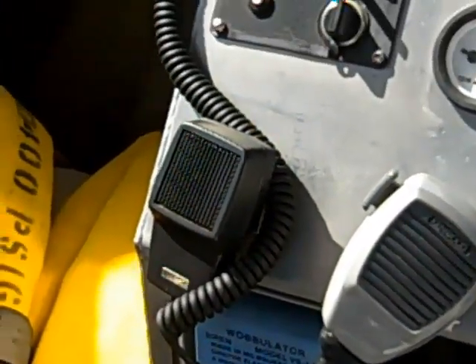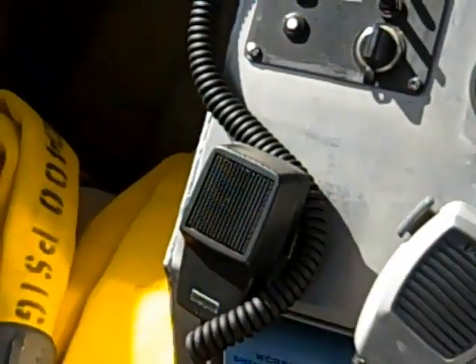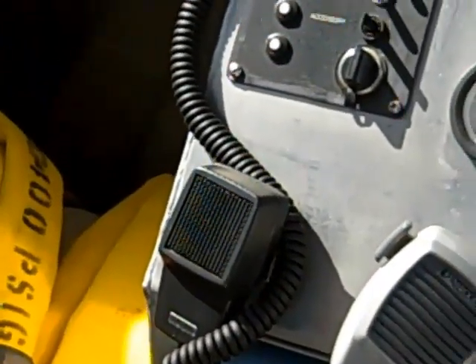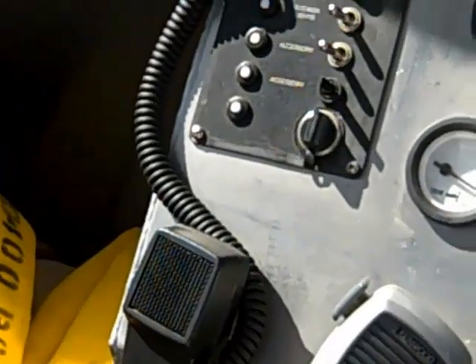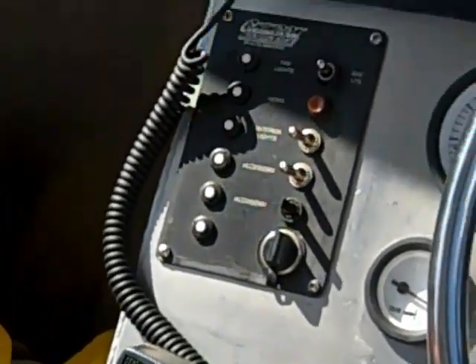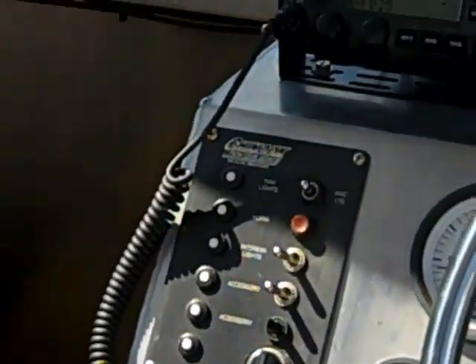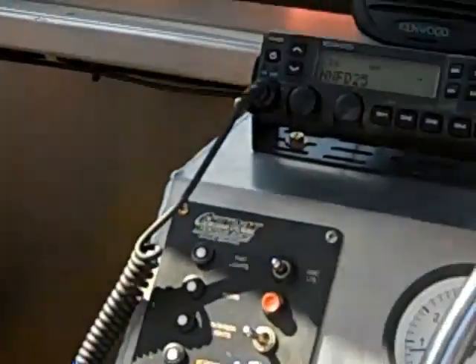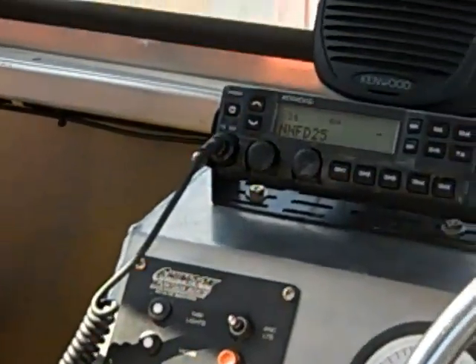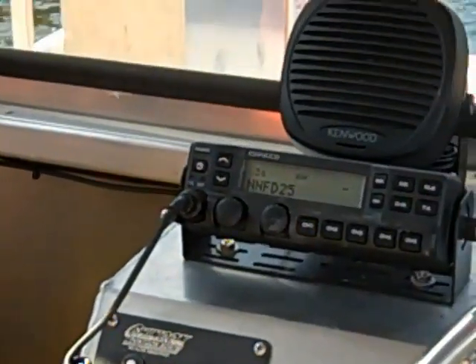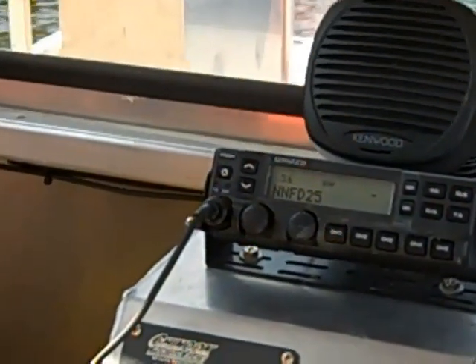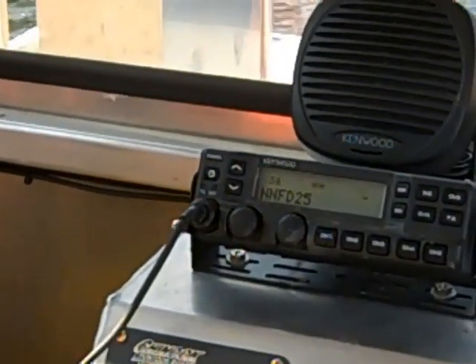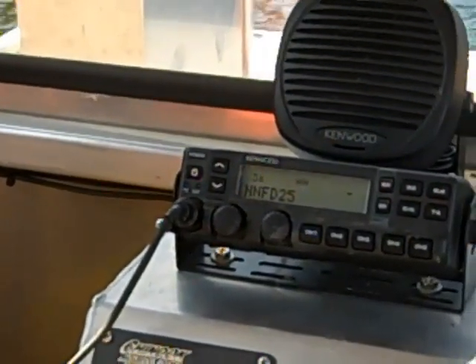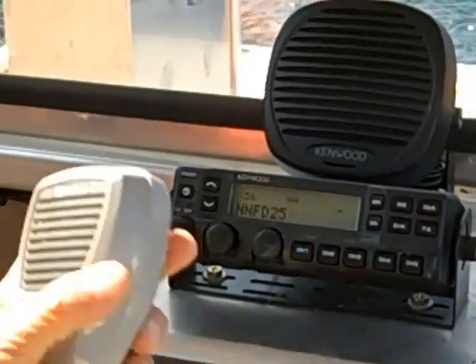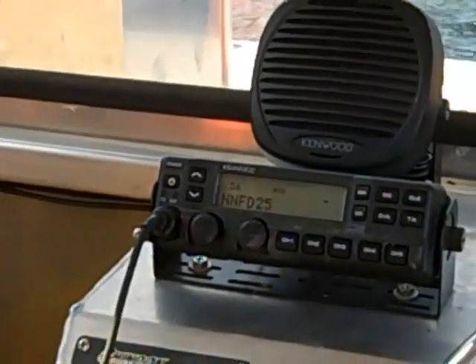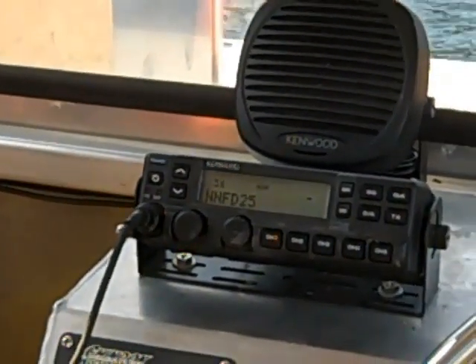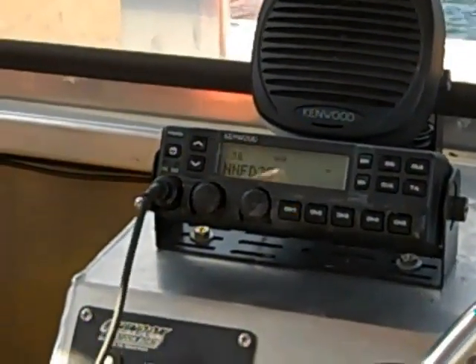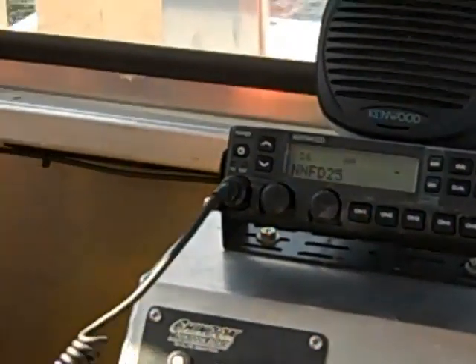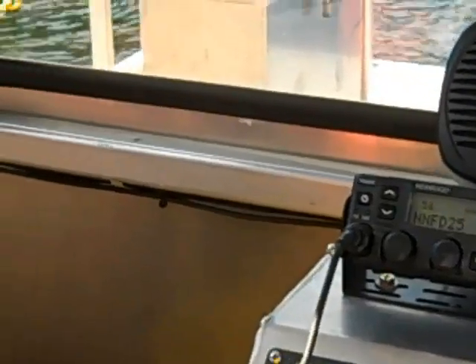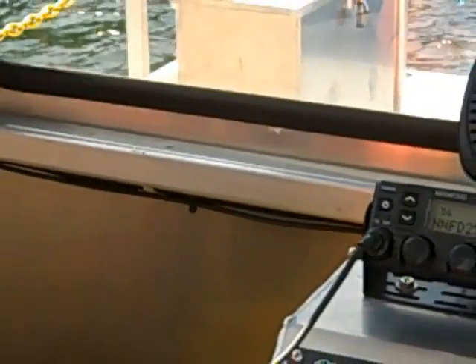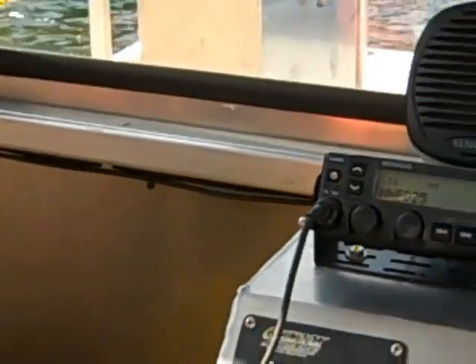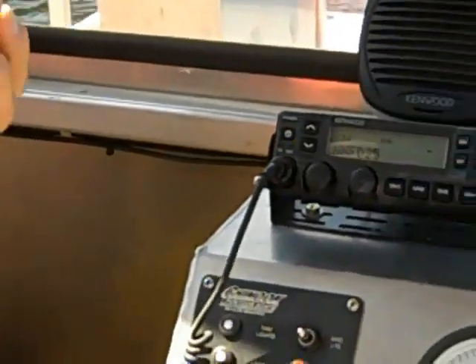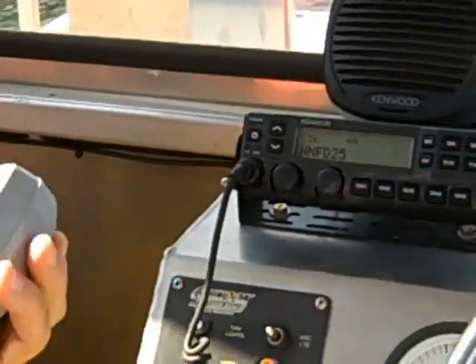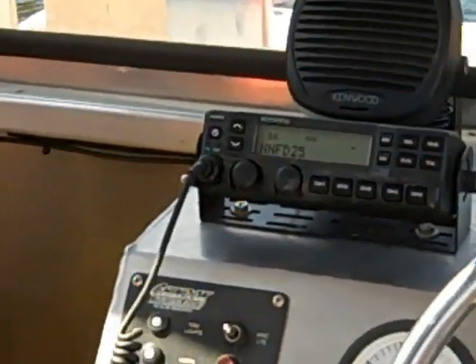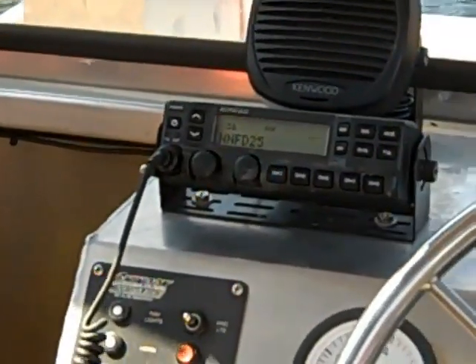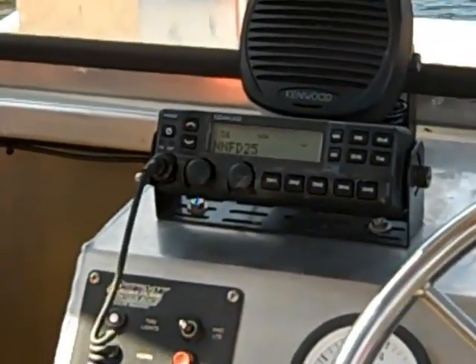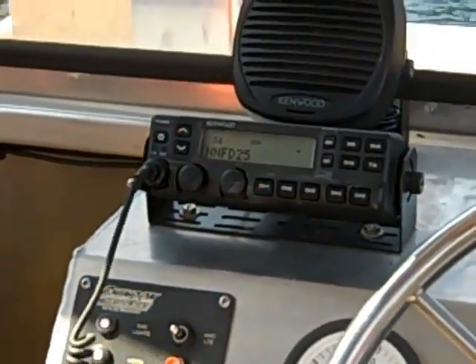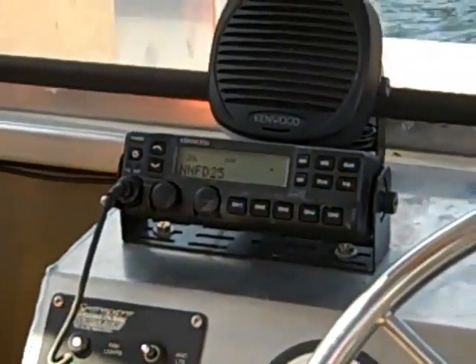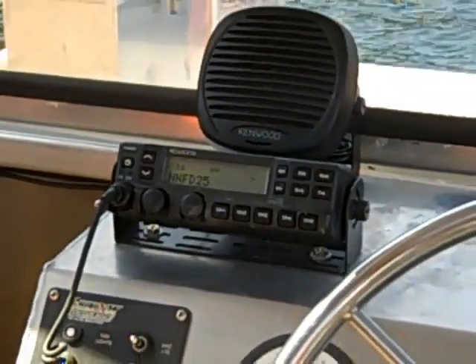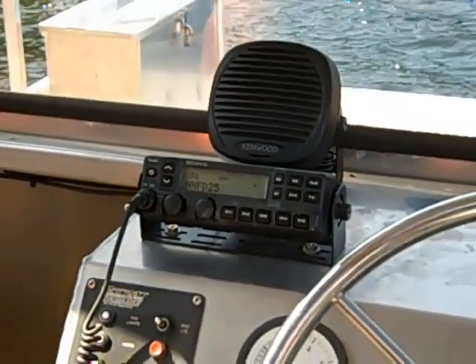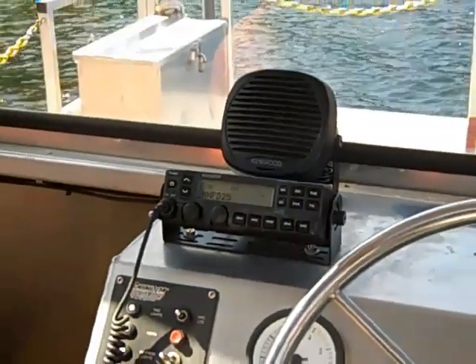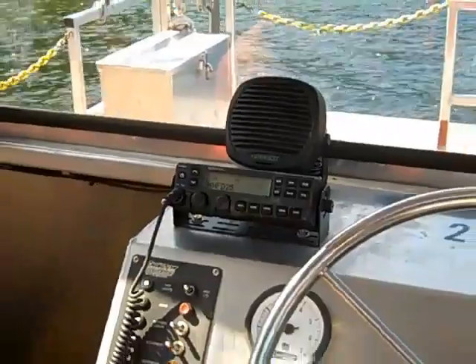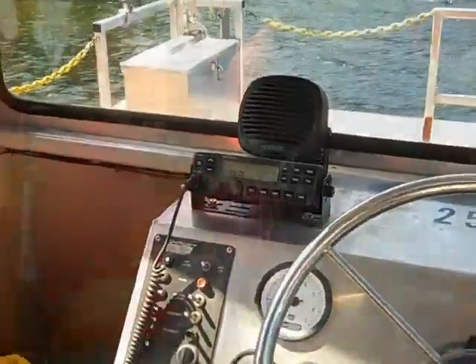The radio is always on — it's always on the NNFD channel so that you can talk to whoever's on the other side.